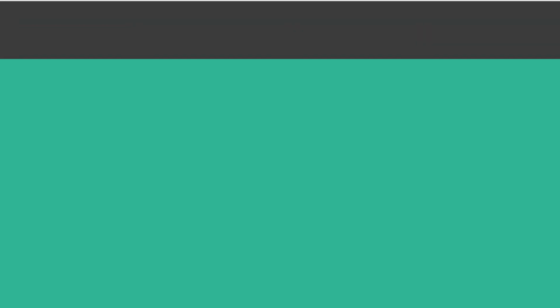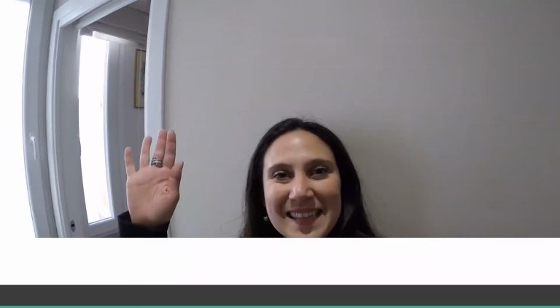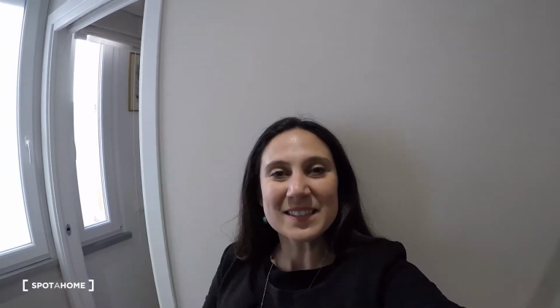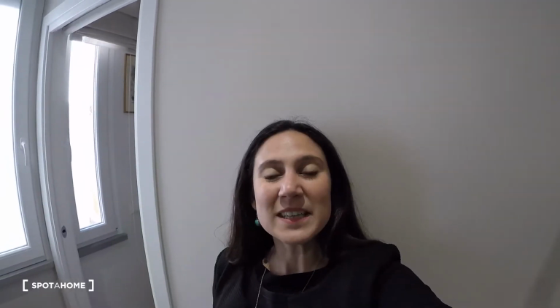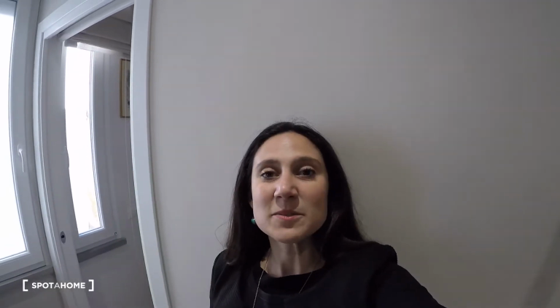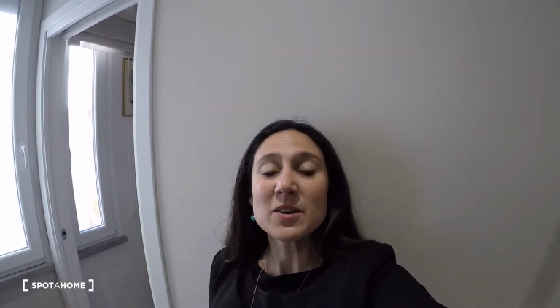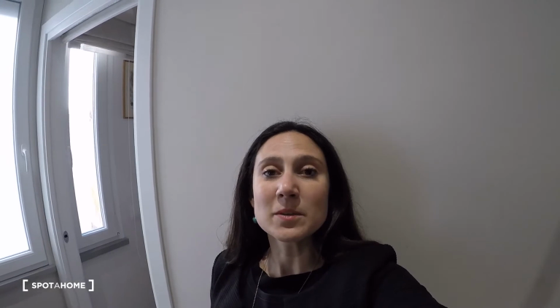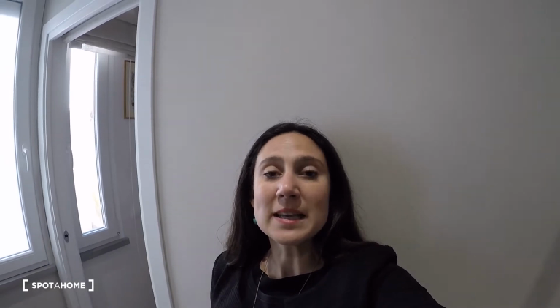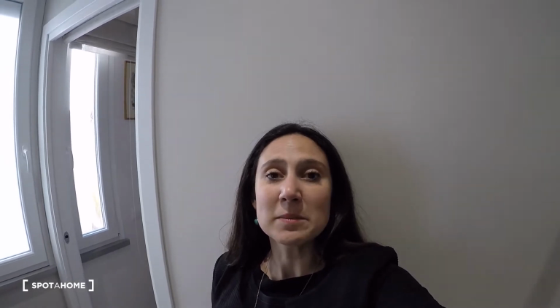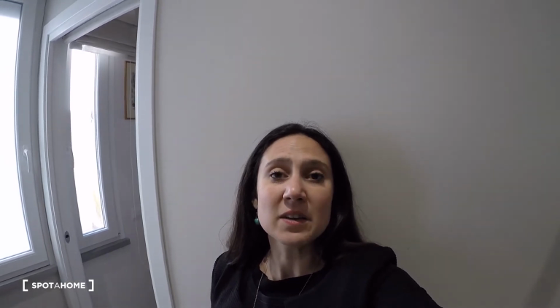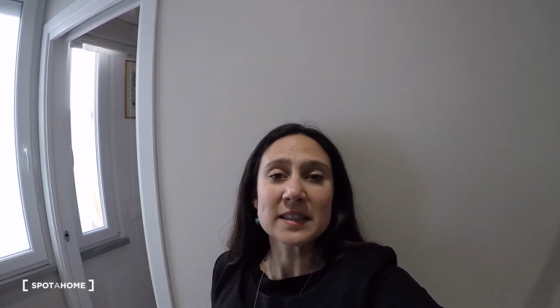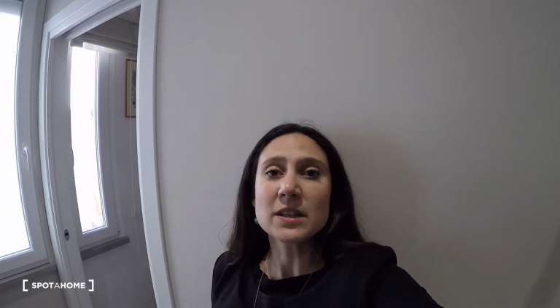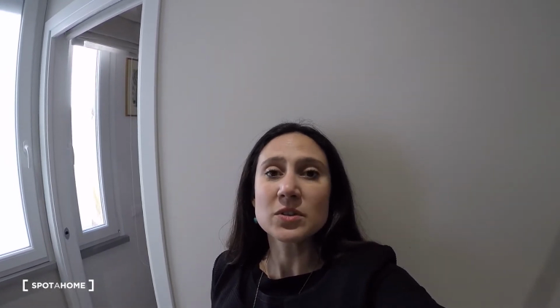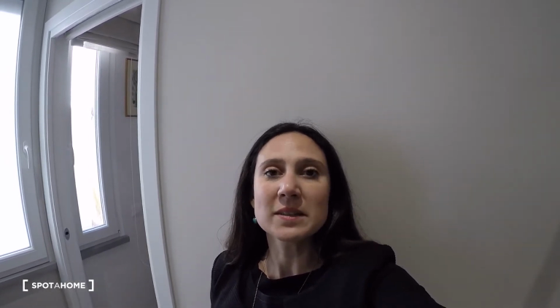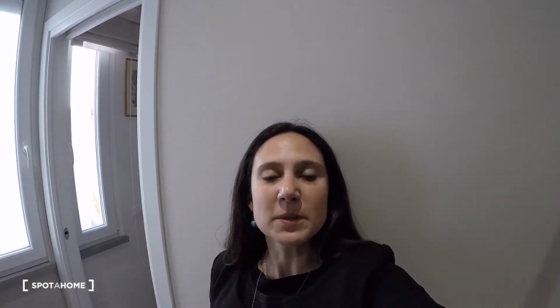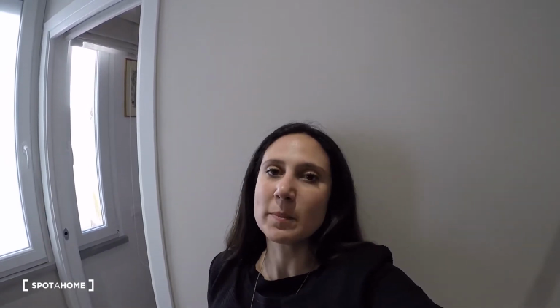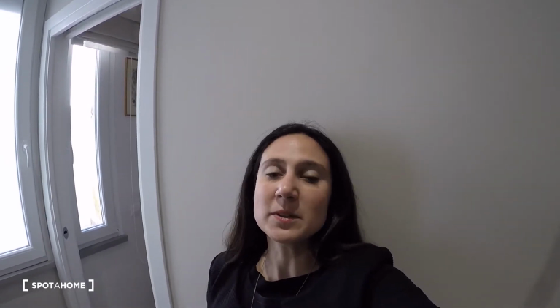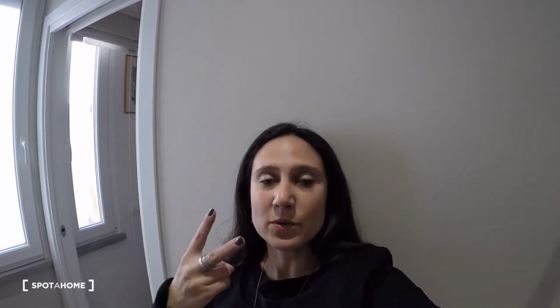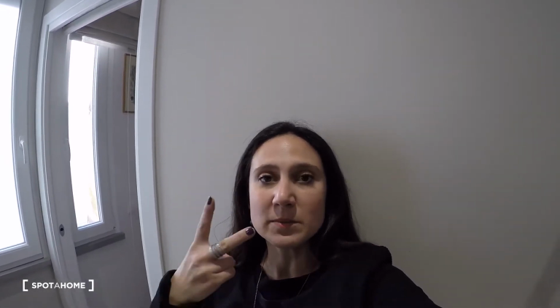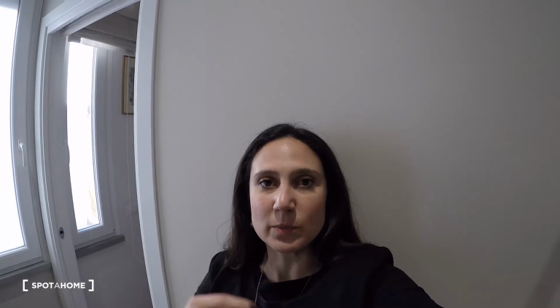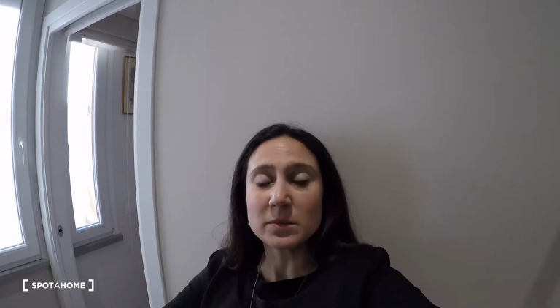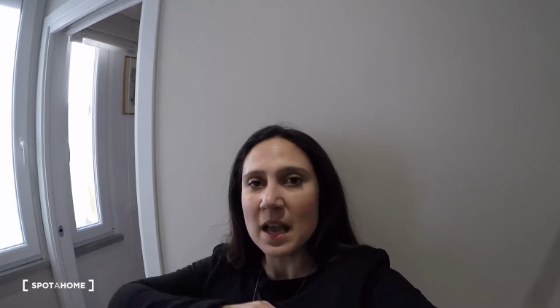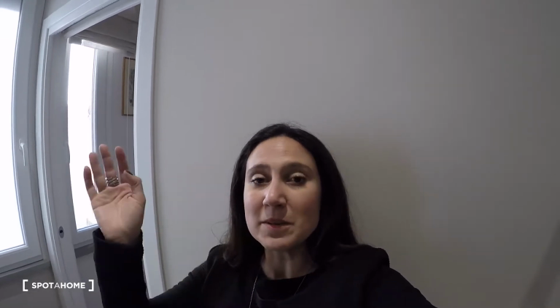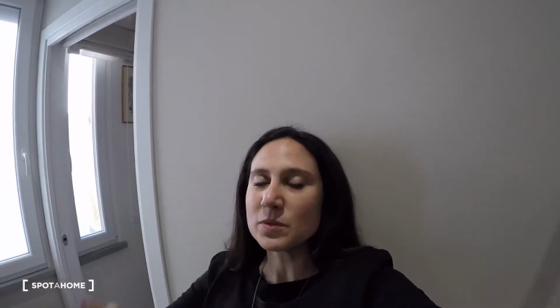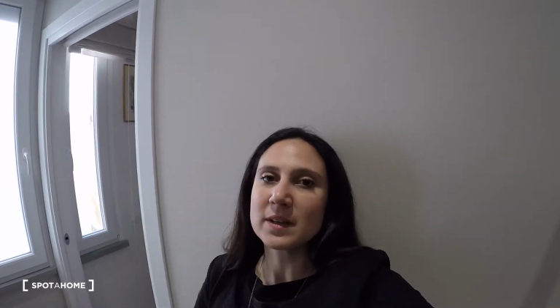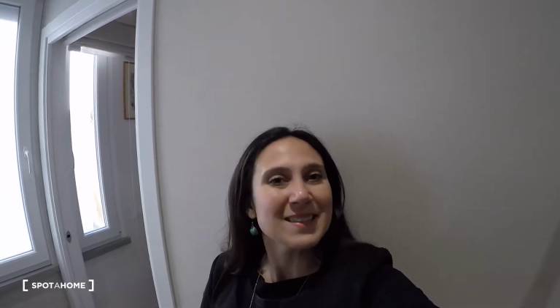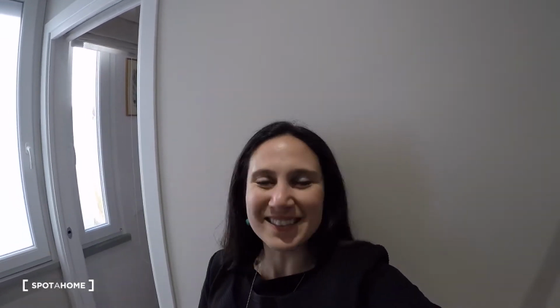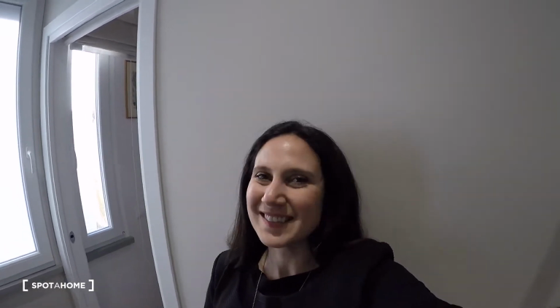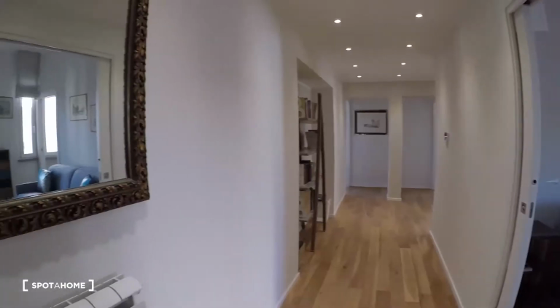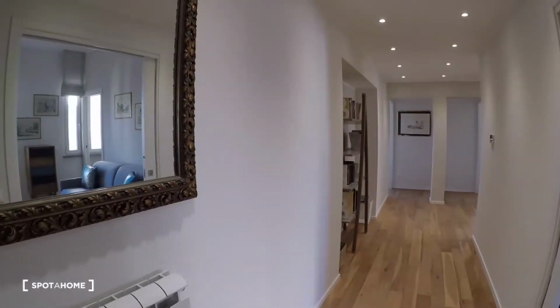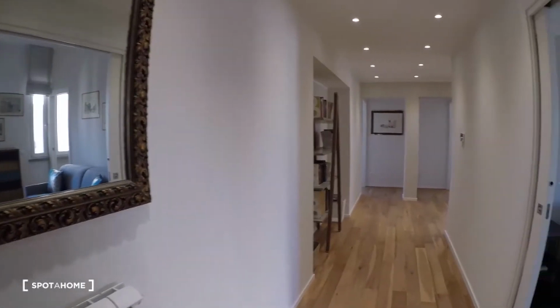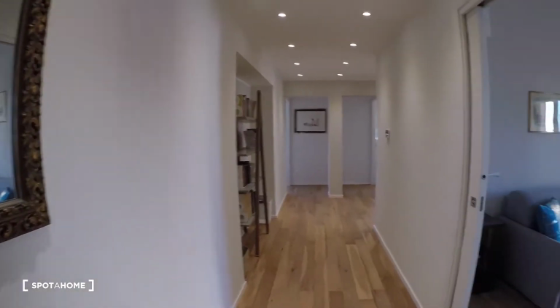Hi there, it's Ludovica from Spada Homeway Home. Today I'm in Bielena di Cattolica to show you a really beautiful apartment with two bedrooms, two bathrooms and a very beautiful terrace. Let's go. This is the entrance.